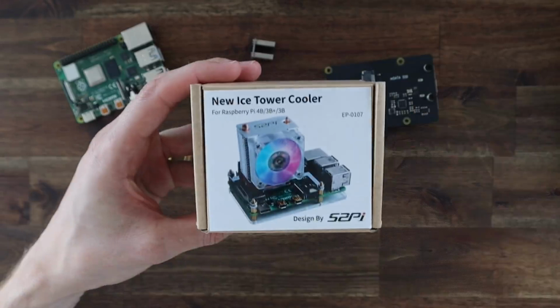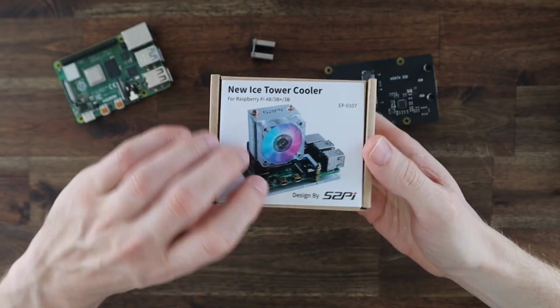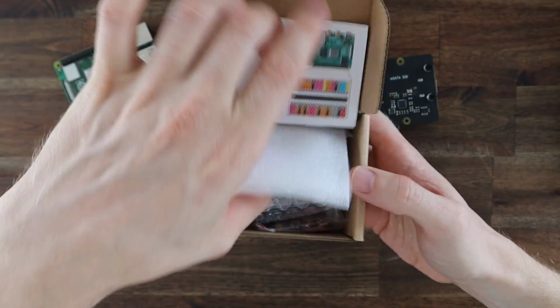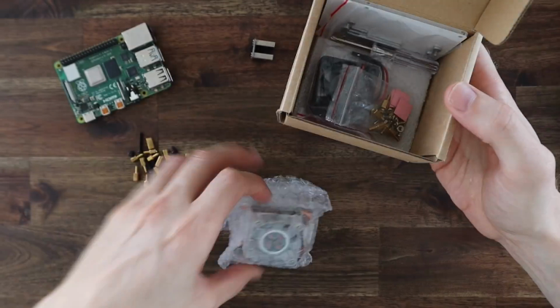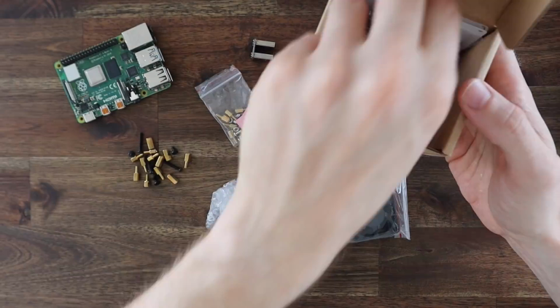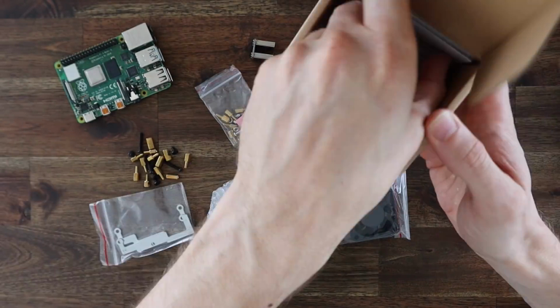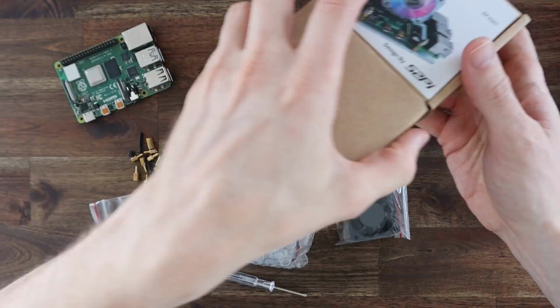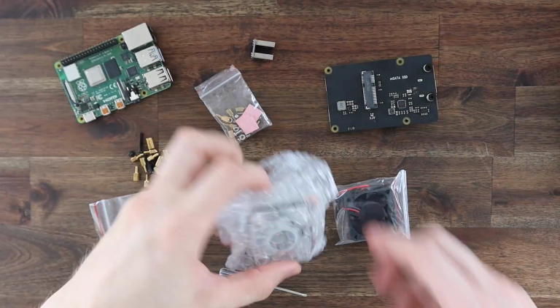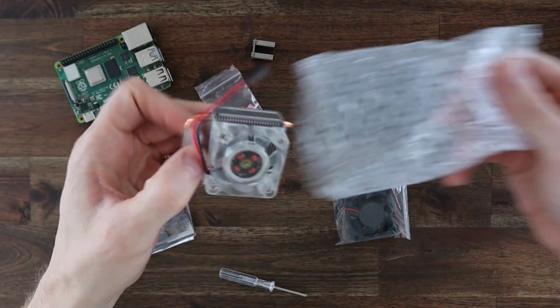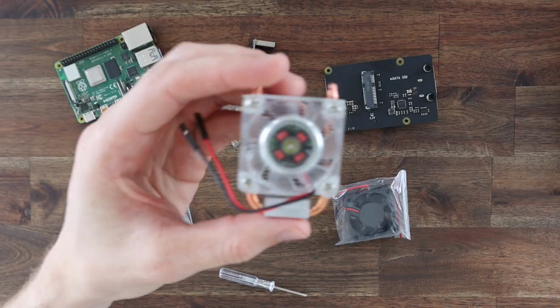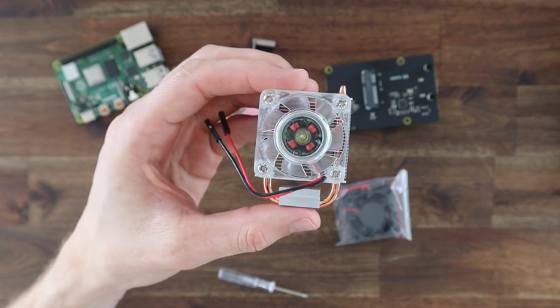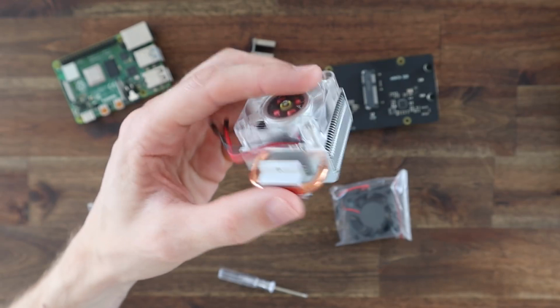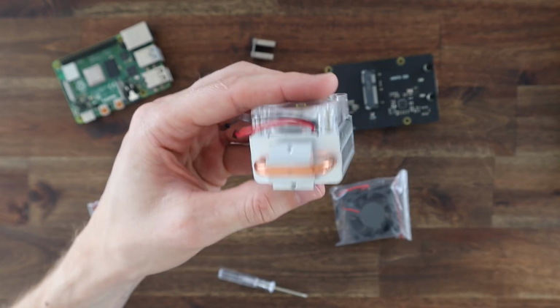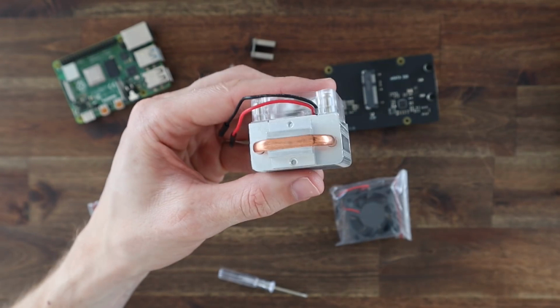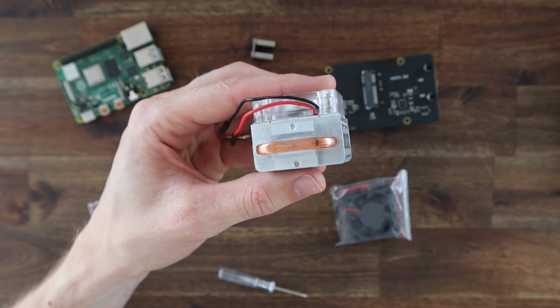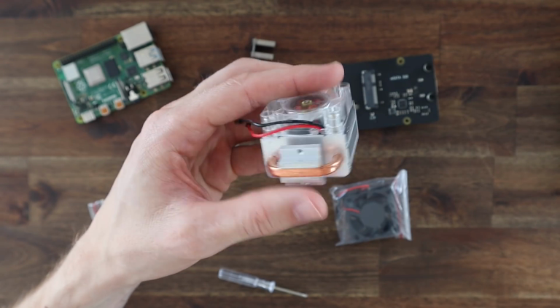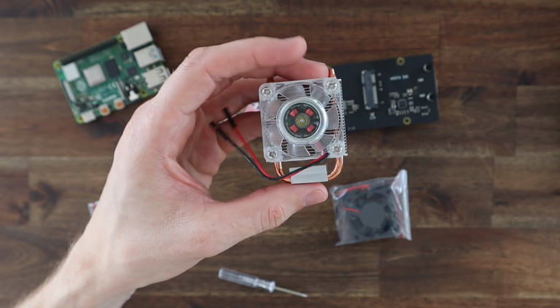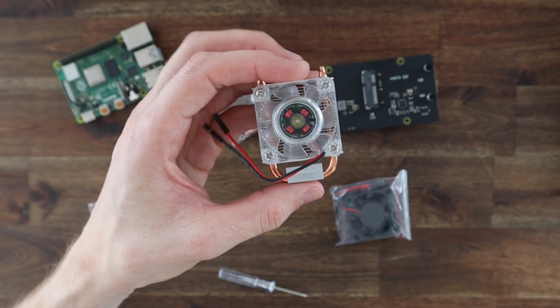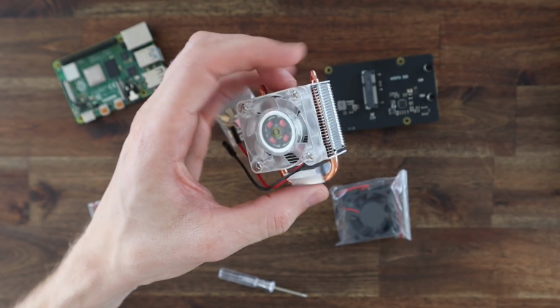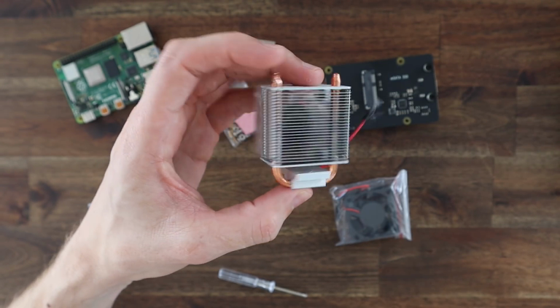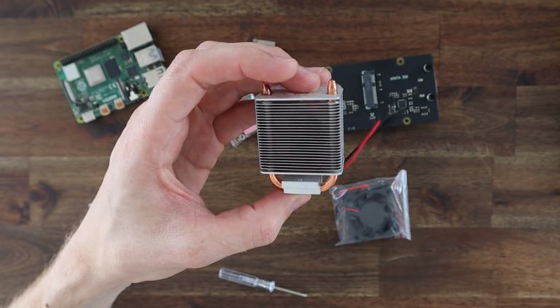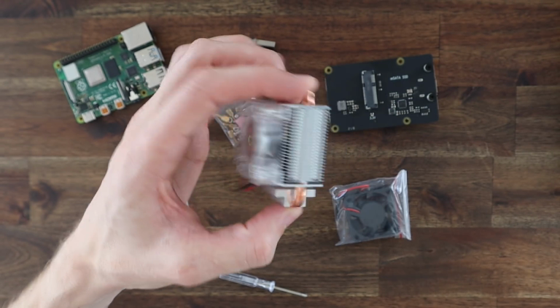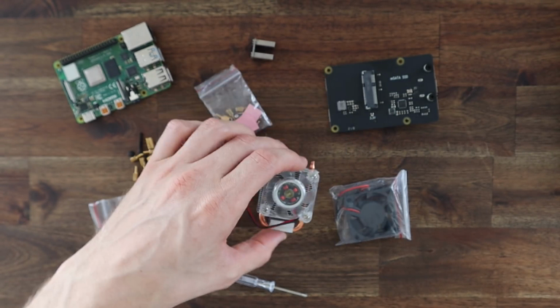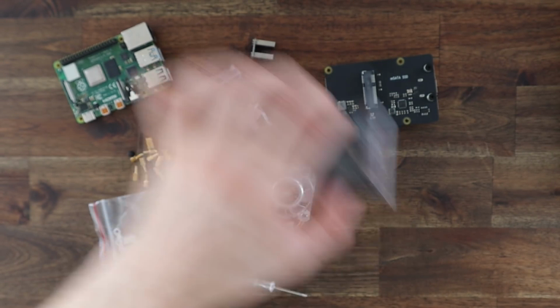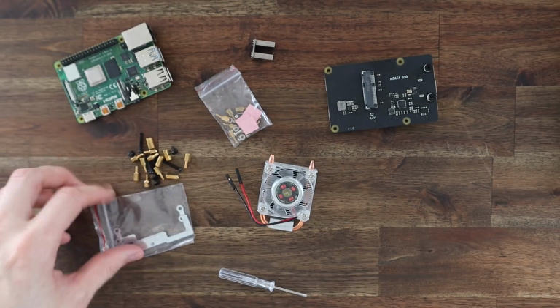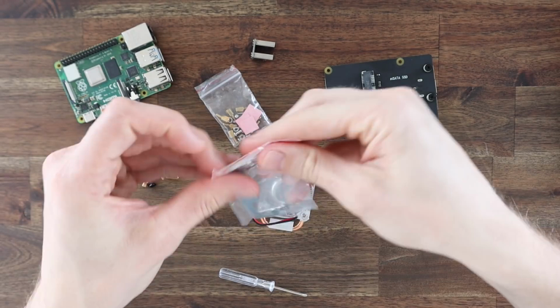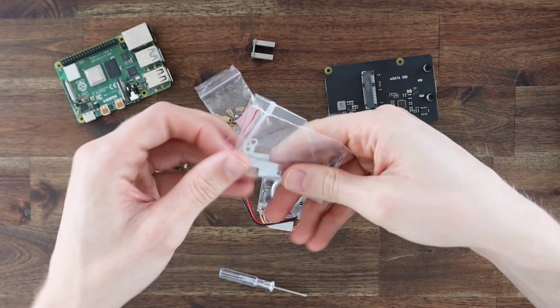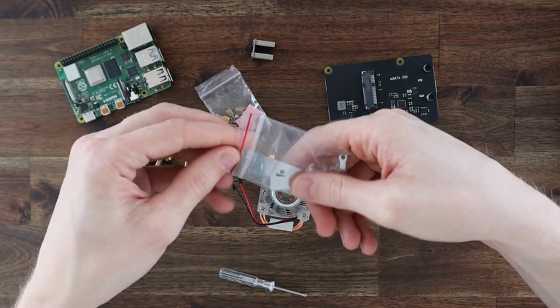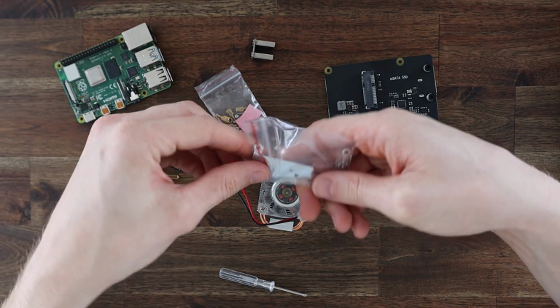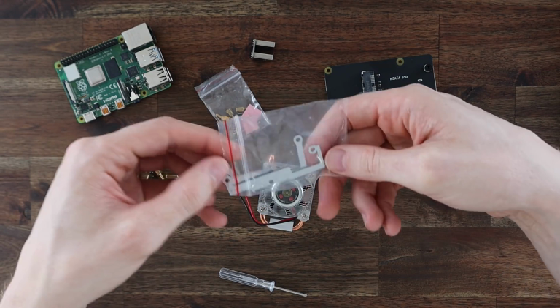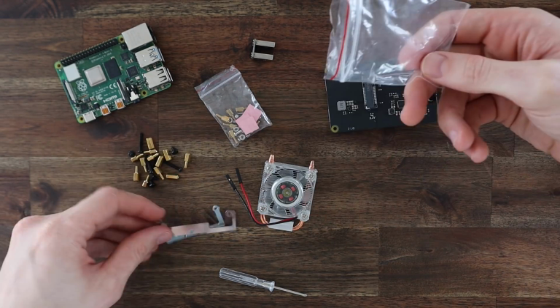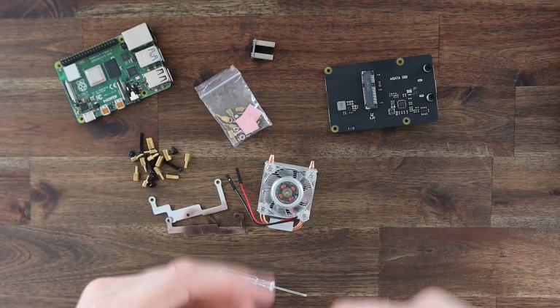Cooling will be provided by the Ice Tower, which sits on top of the CPU, and we're going to move the fan off this heatsink and onto the side of the case. It'll be positioned so that it pulls air from the outside of the case and blows it across the heatsink and out the other side.